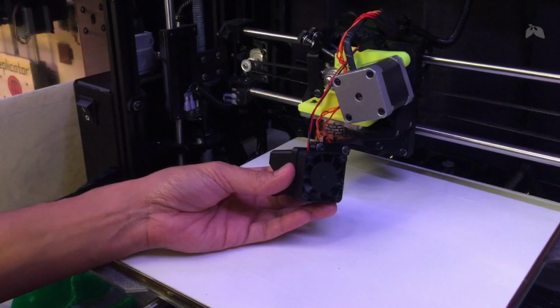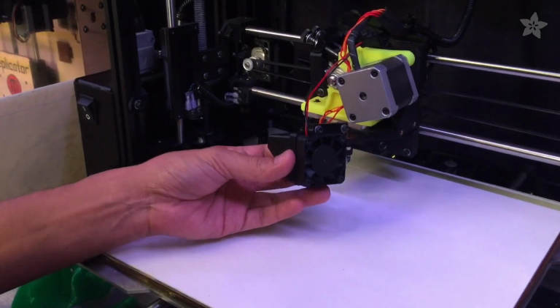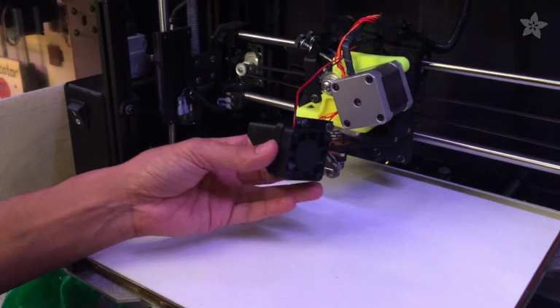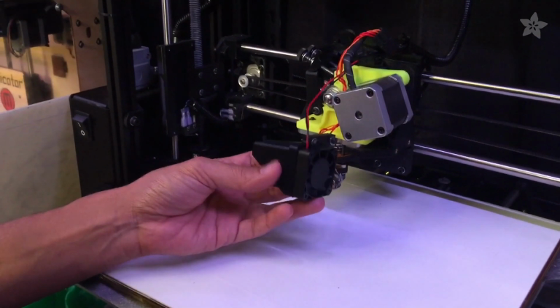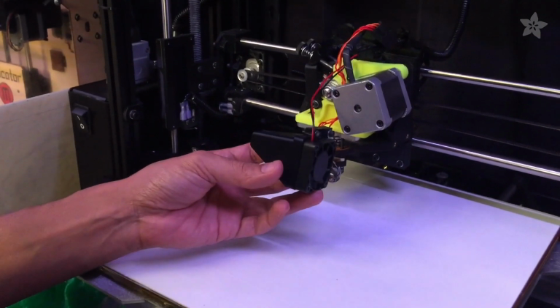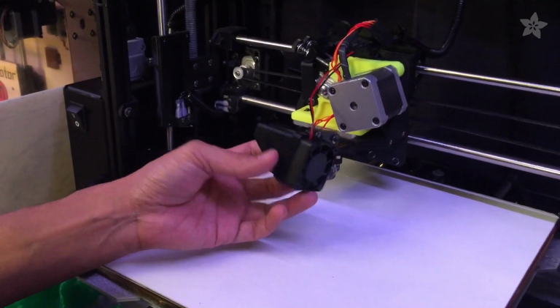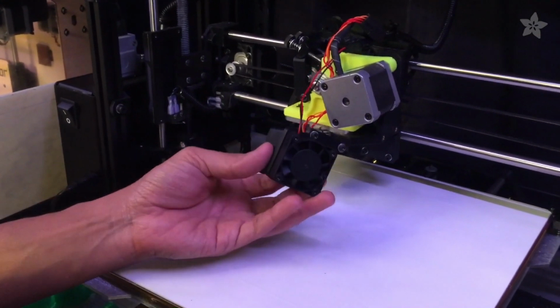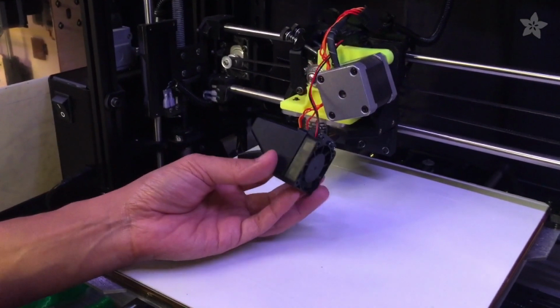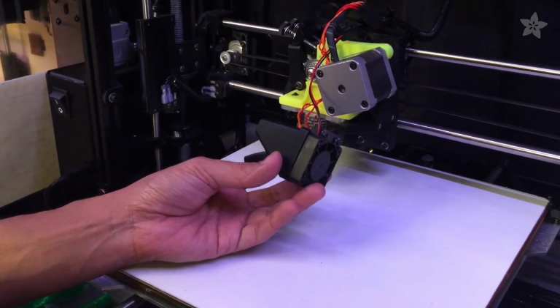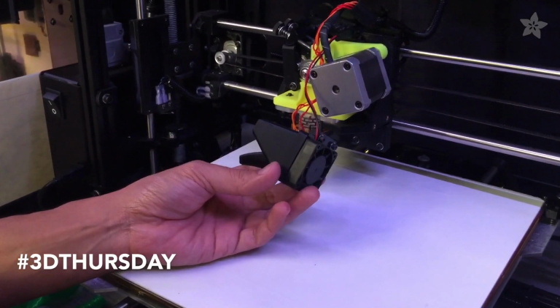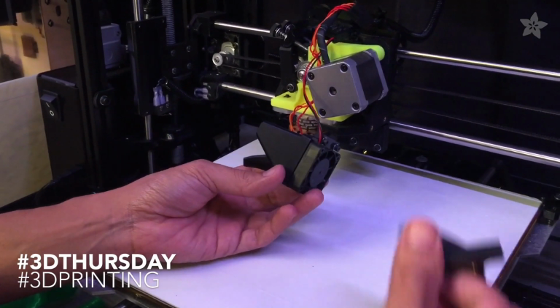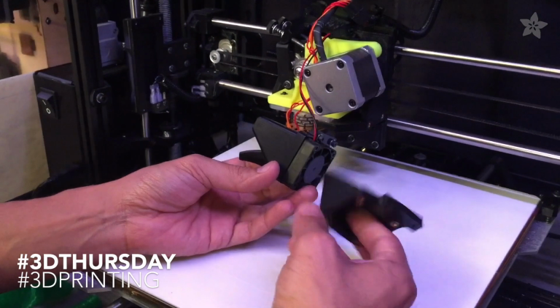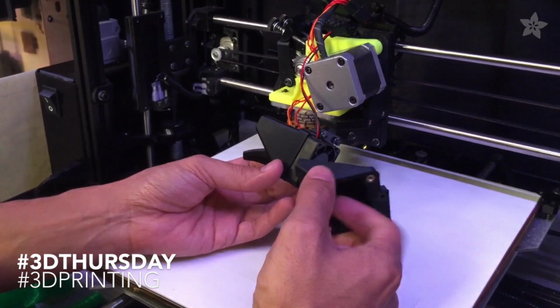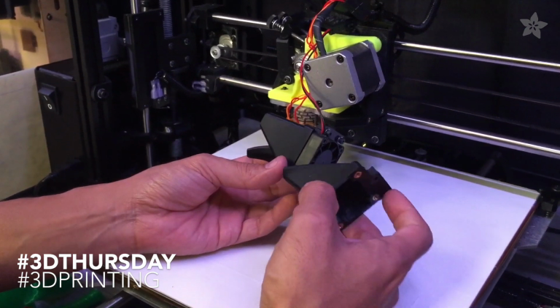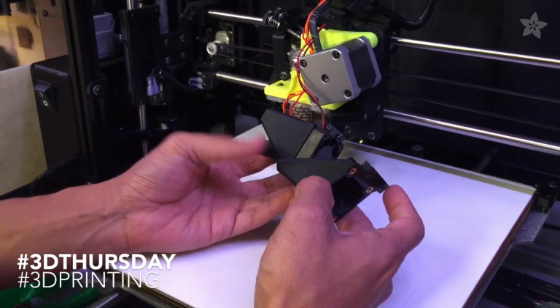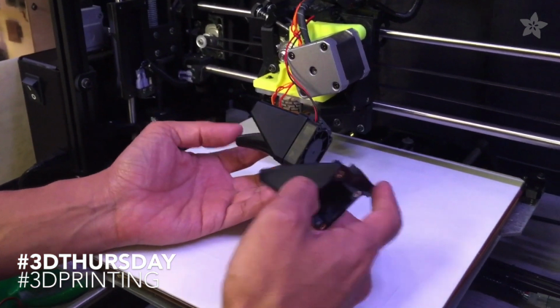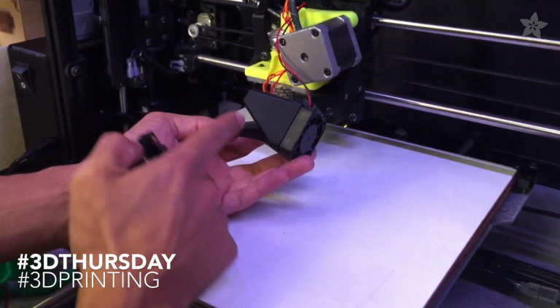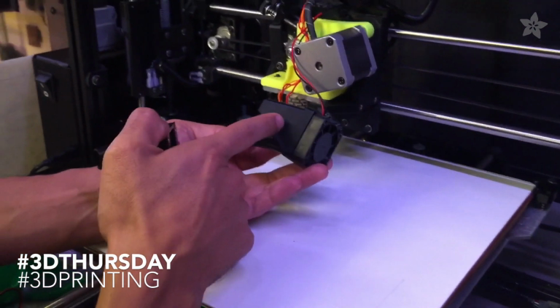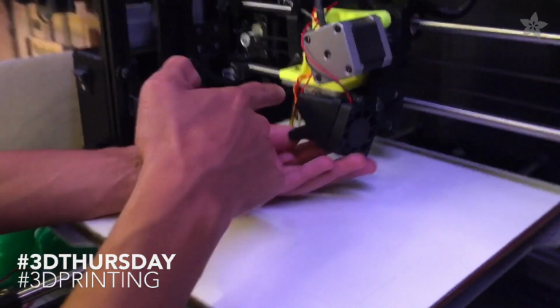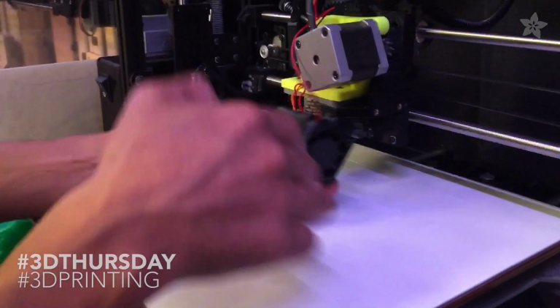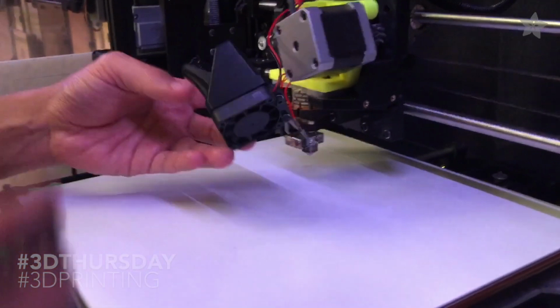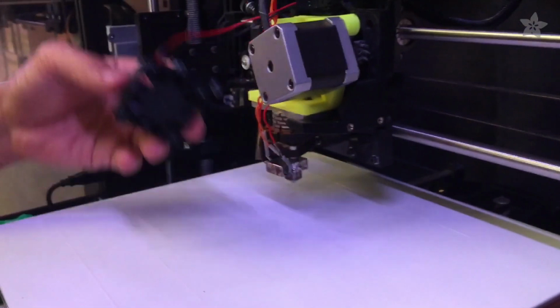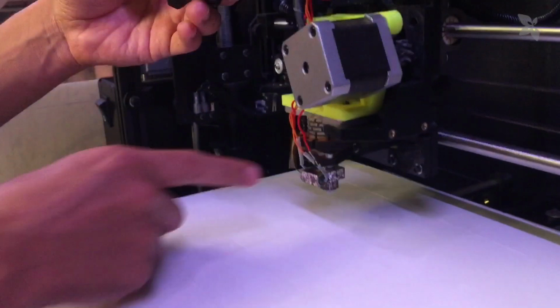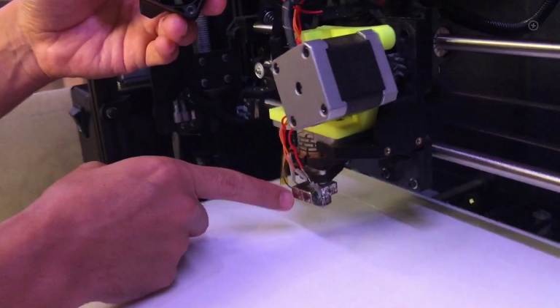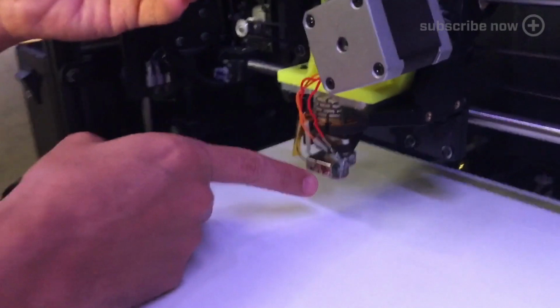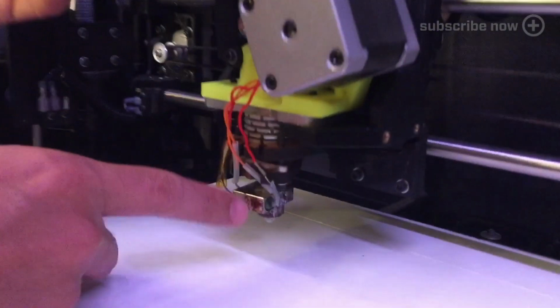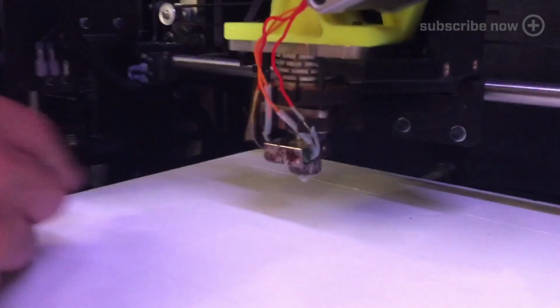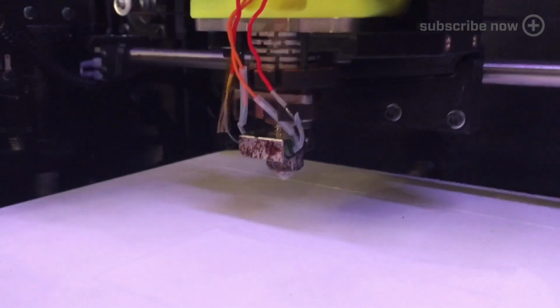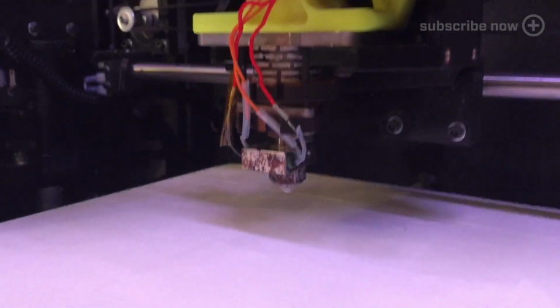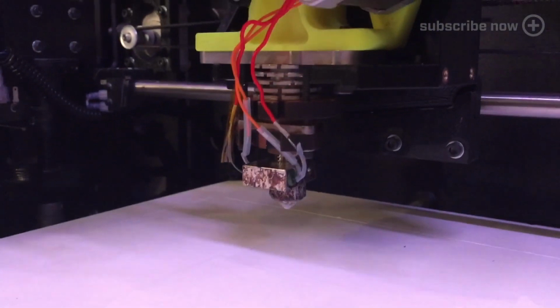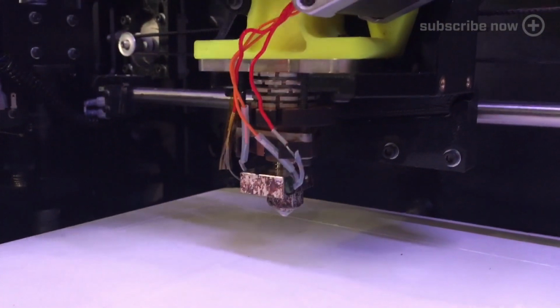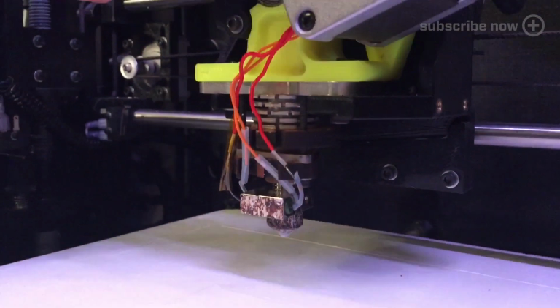We're updating the shroud on our Lulzbot 4. What we're doing is updating it so it cools the PLA up here before it gets down into the heat block, so we can have less jamming.